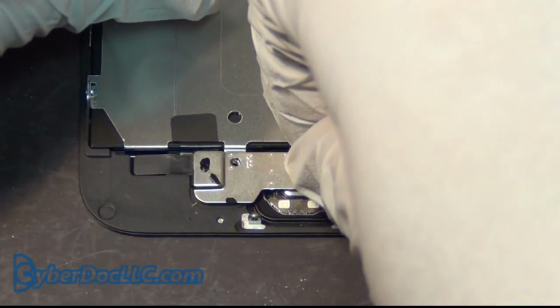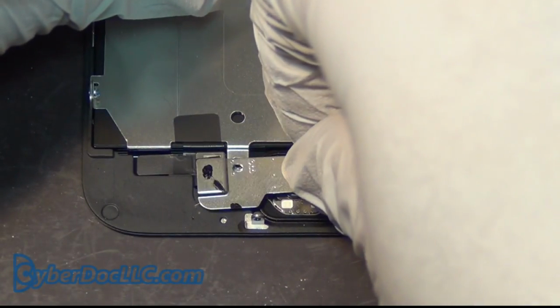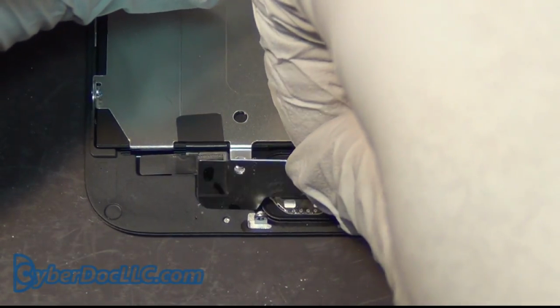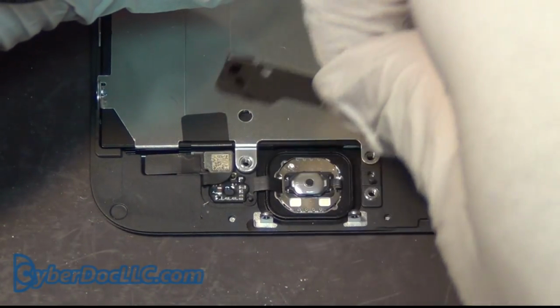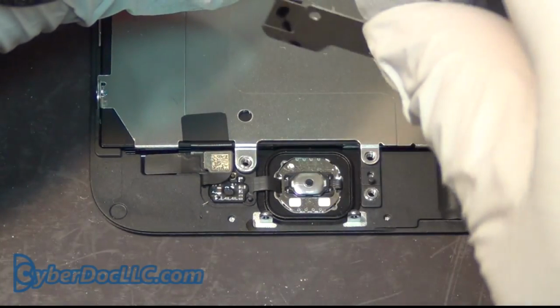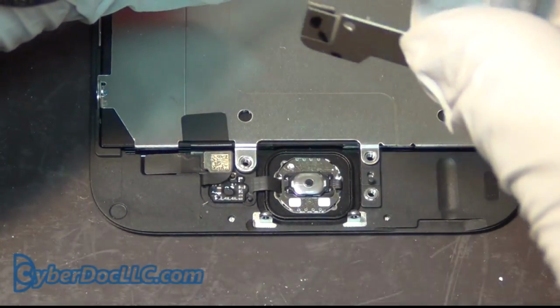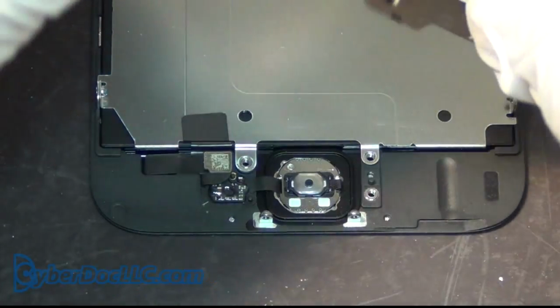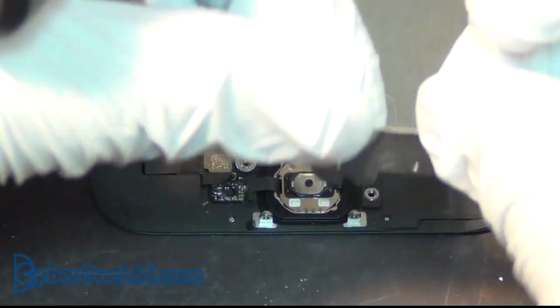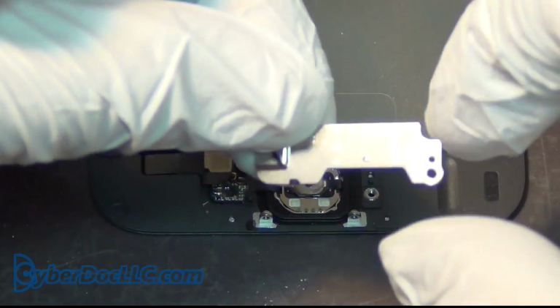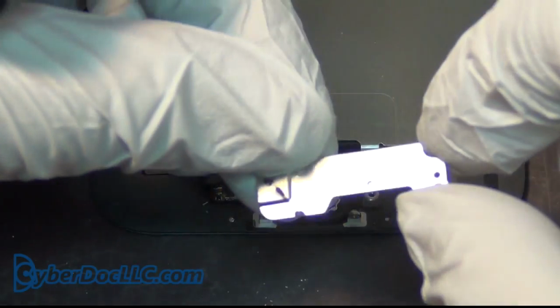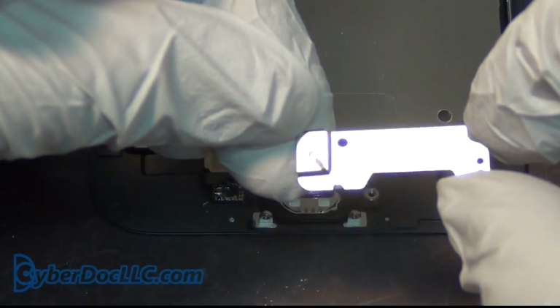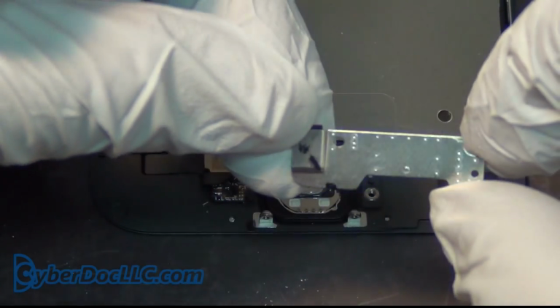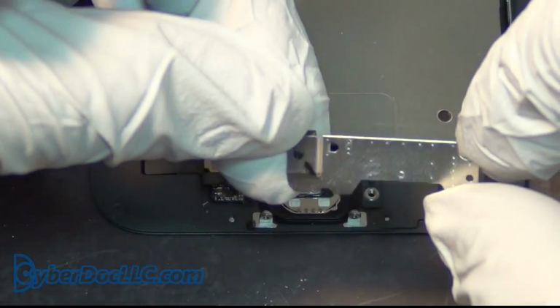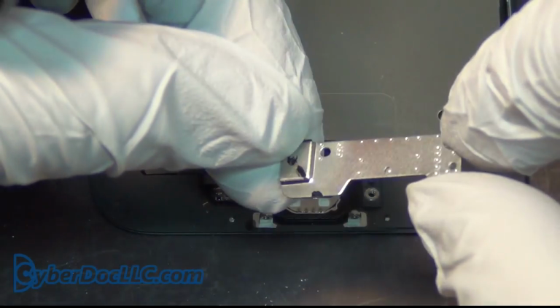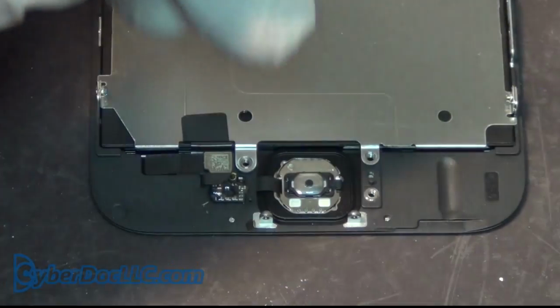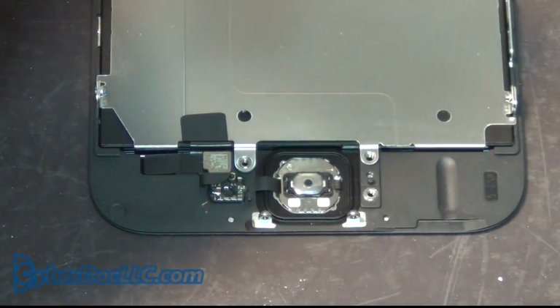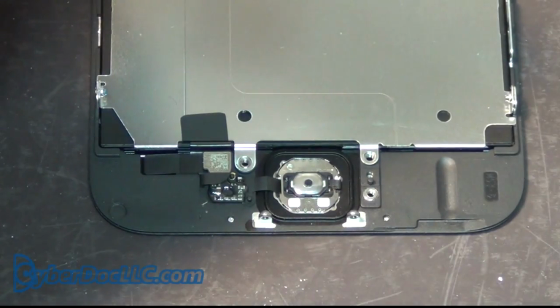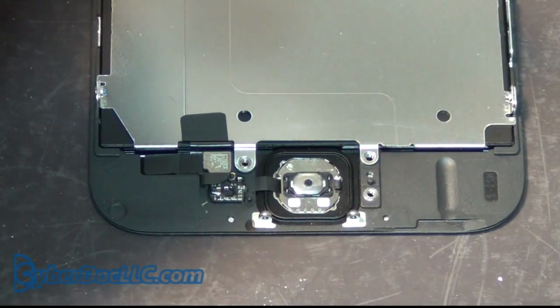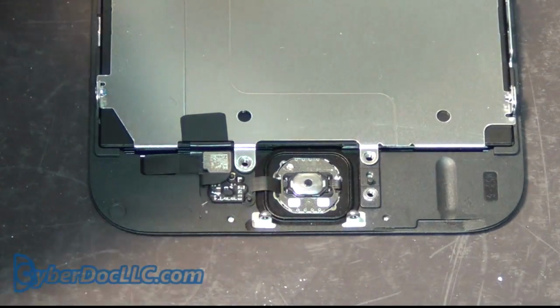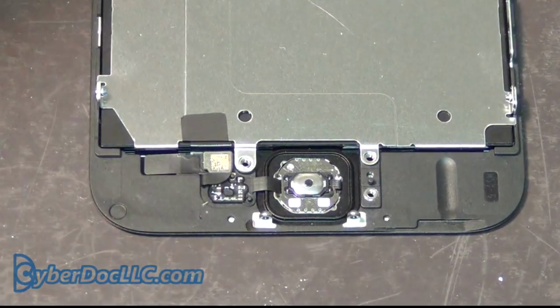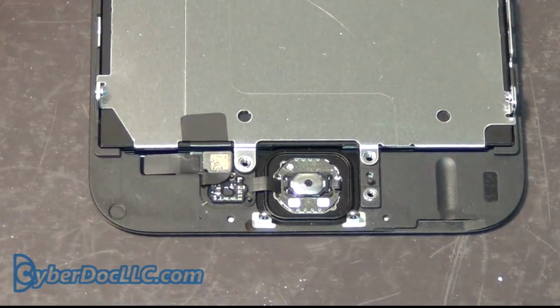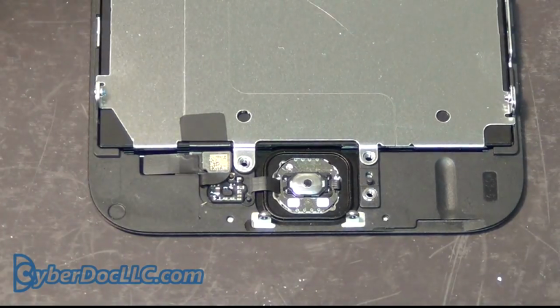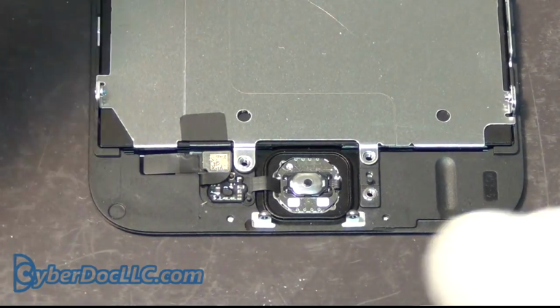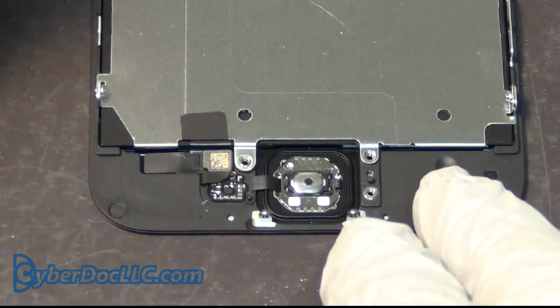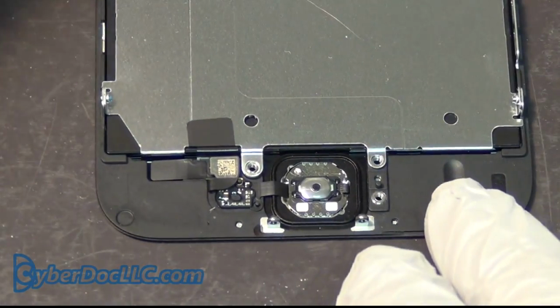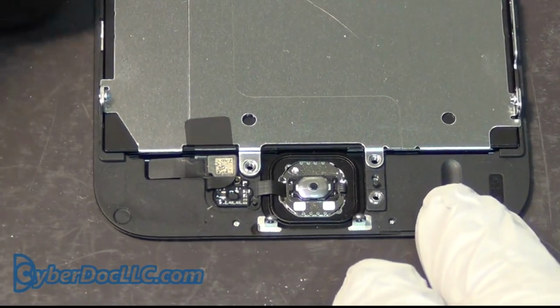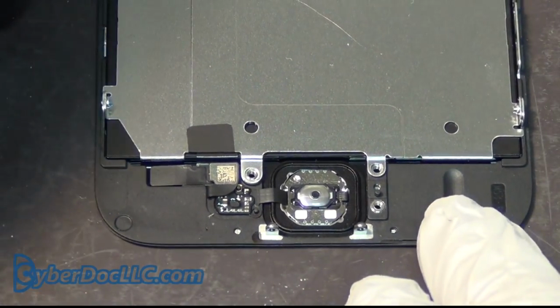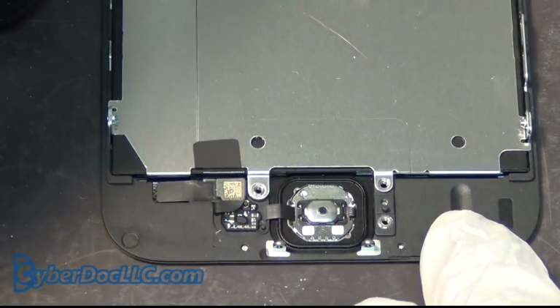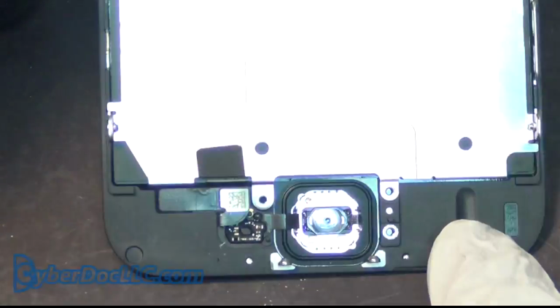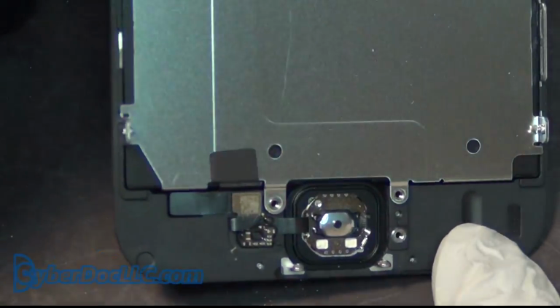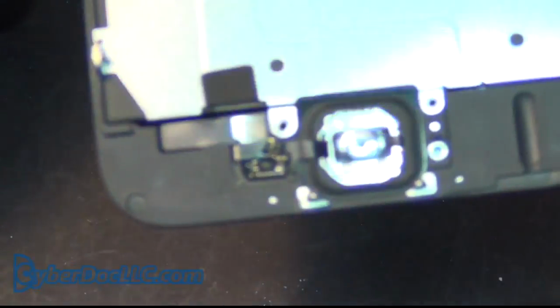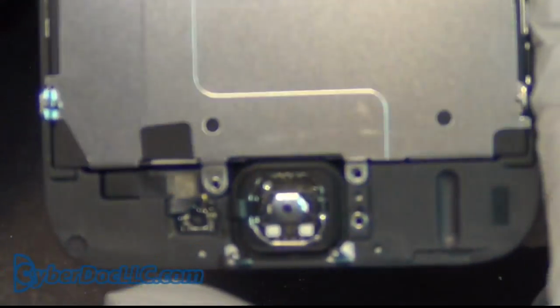Unlike other magnets out there, this pro mat is actually a lot stronger. You'll have to test it yourself — you can buy it and then find out how strong it is compared to the competitors.